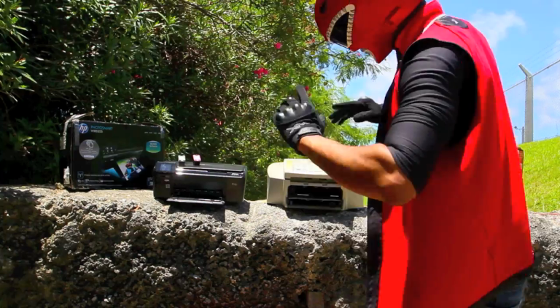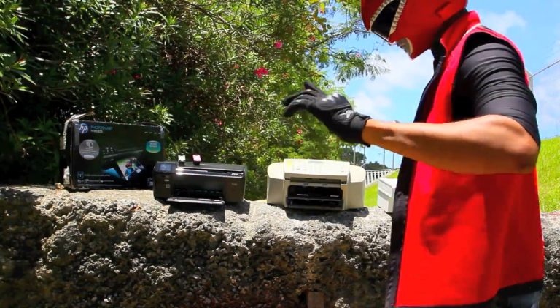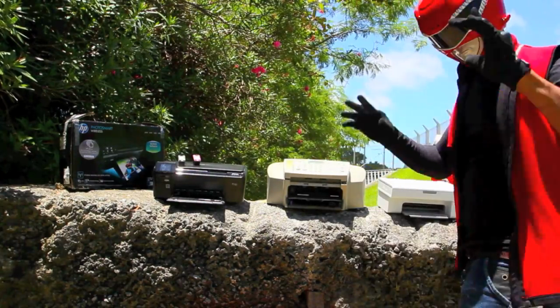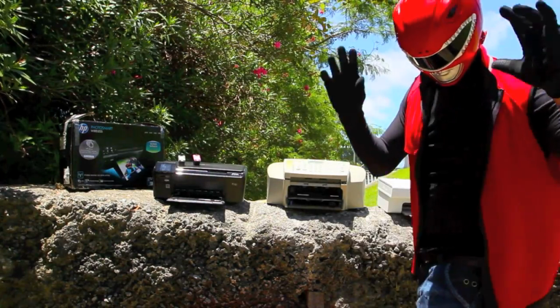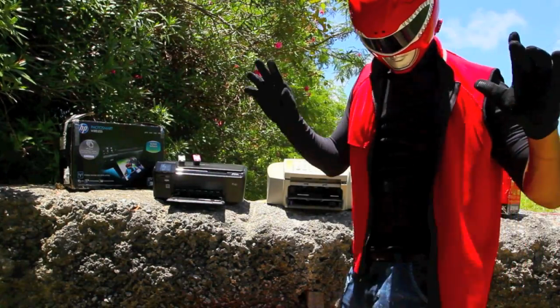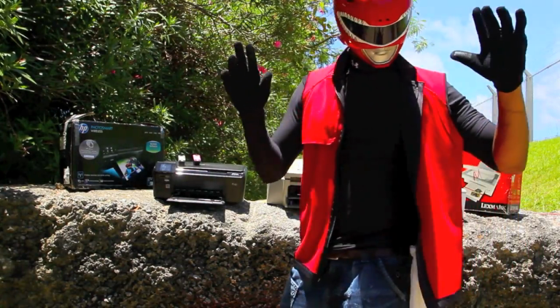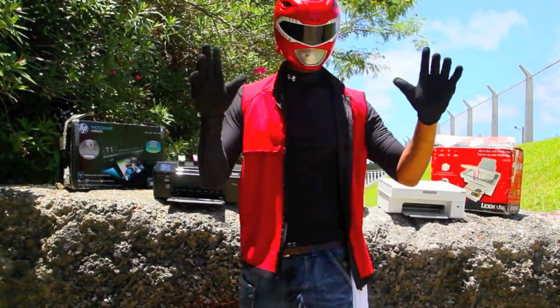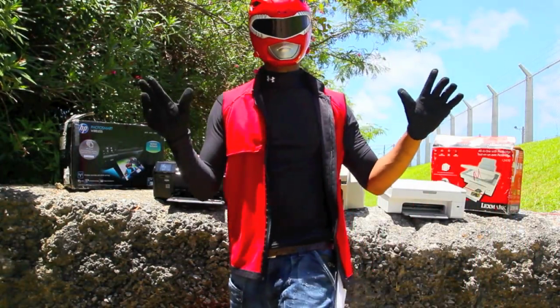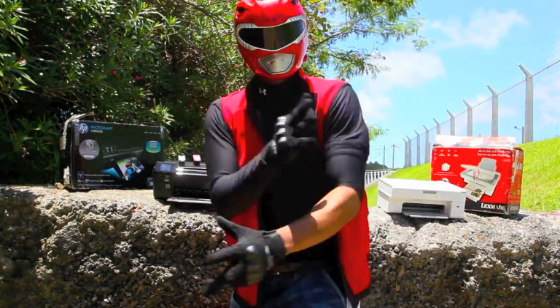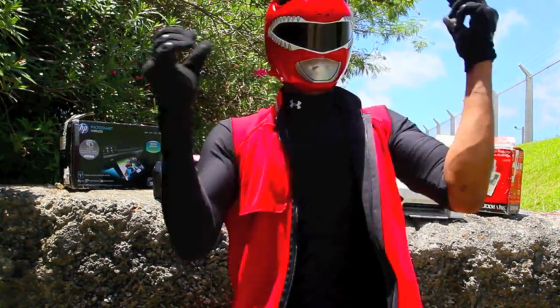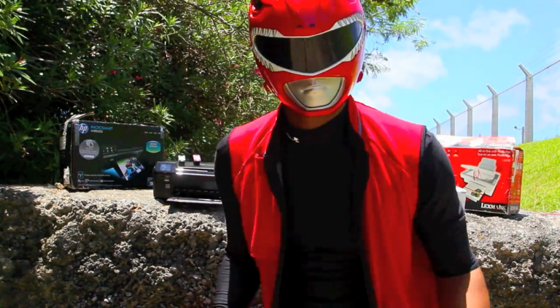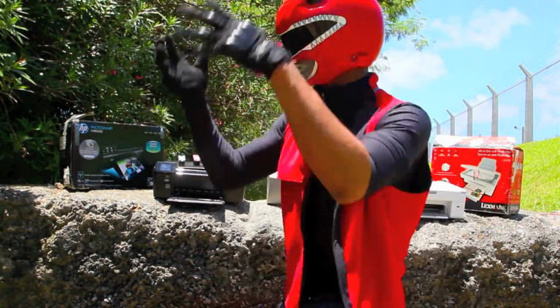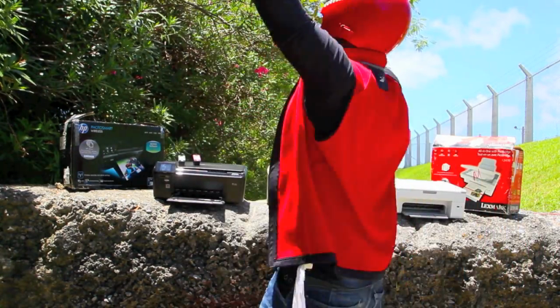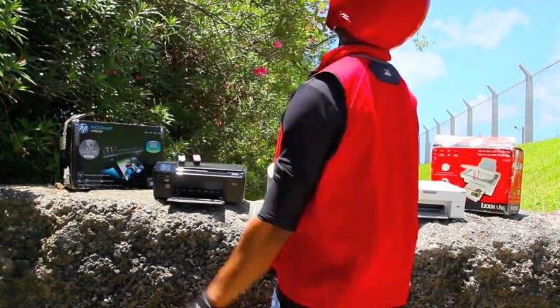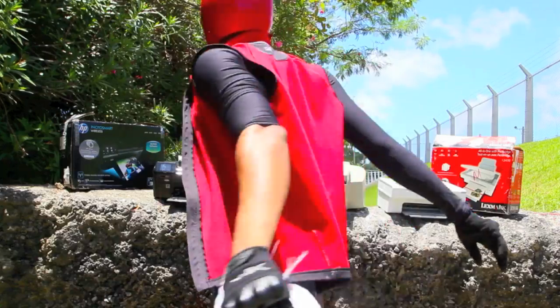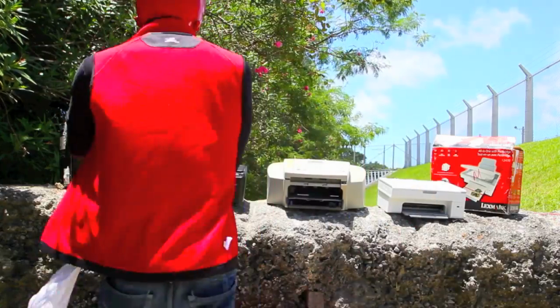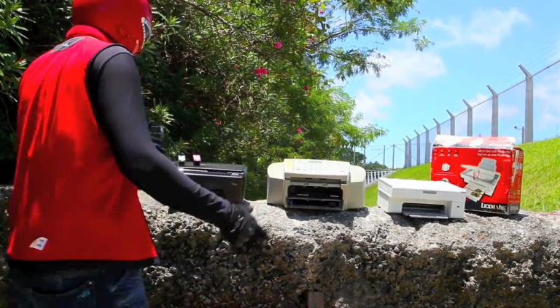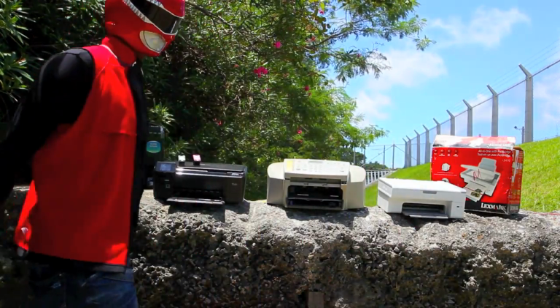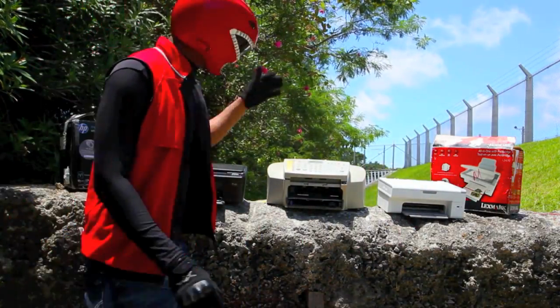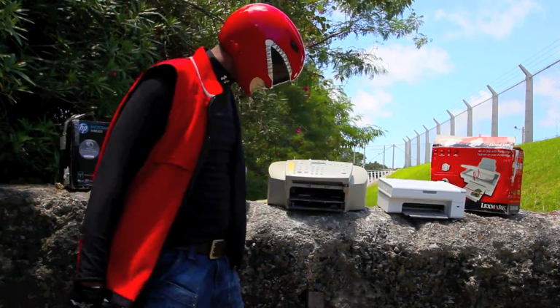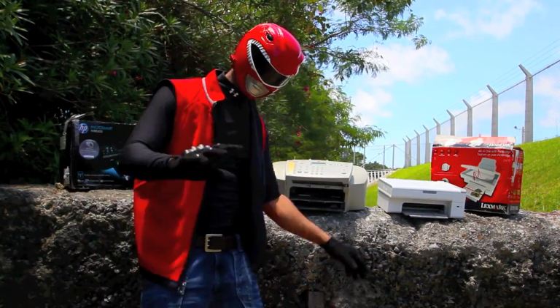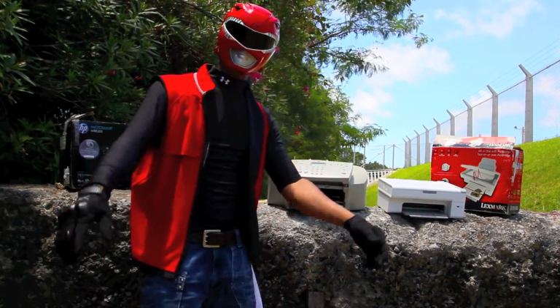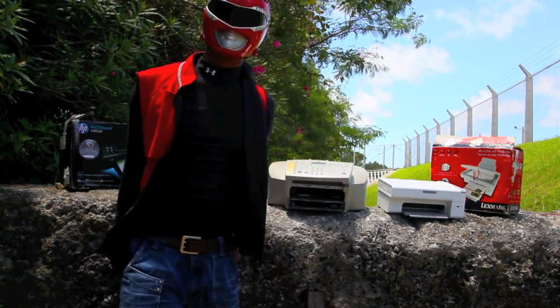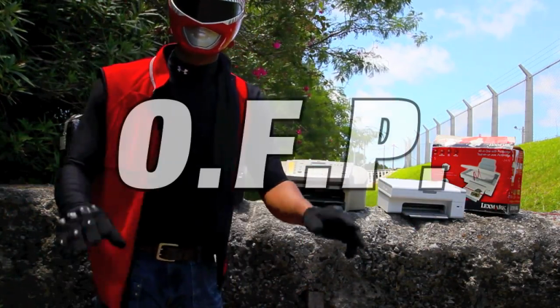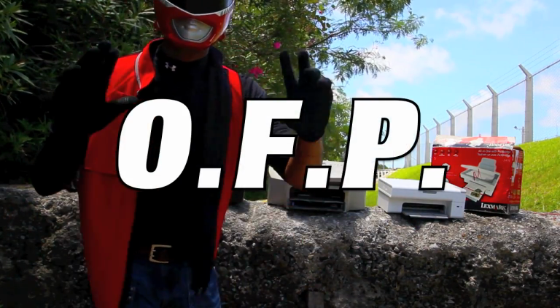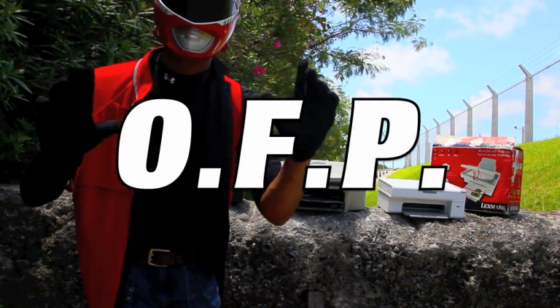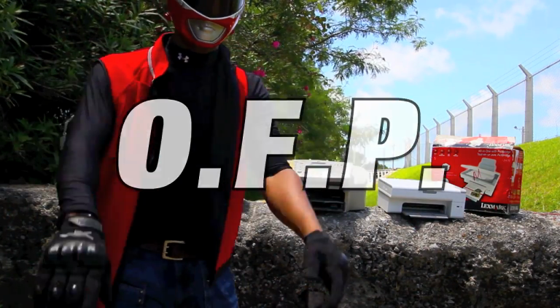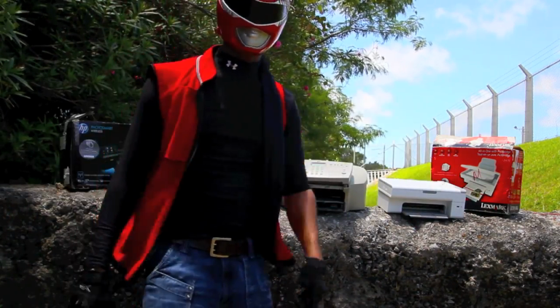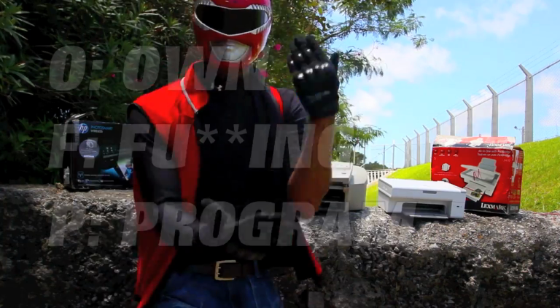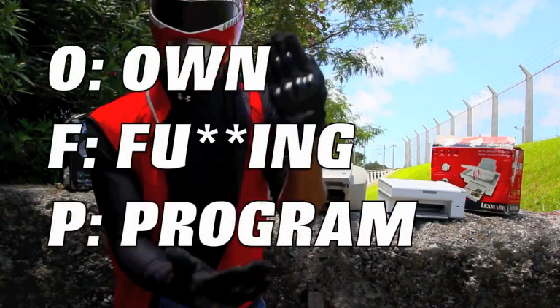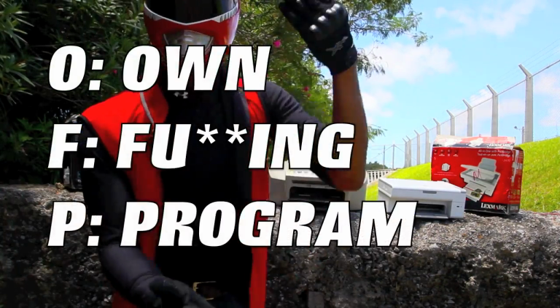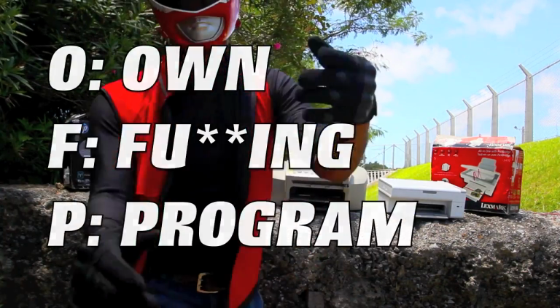Here's a random fact you may not have heard before: printers freaking suck. They suck. Oh my gosh, I cannot stand printers. Printers run an operating system called OFP. What is OFP you may ask? Own F***ing Program.